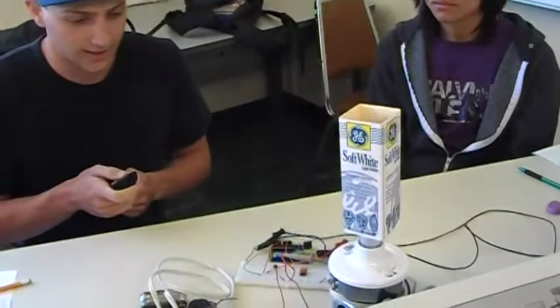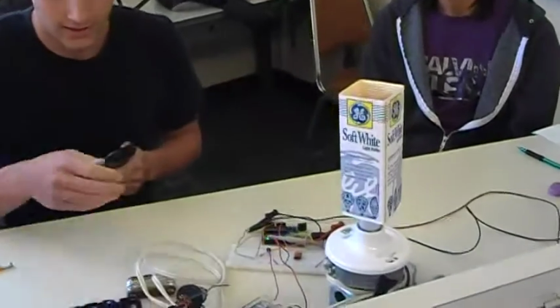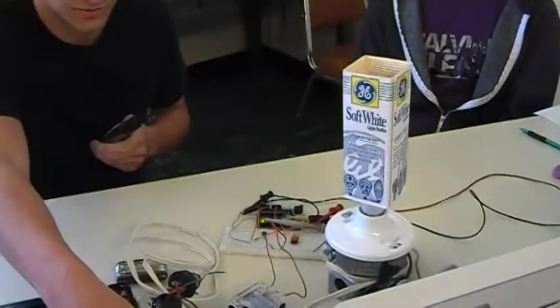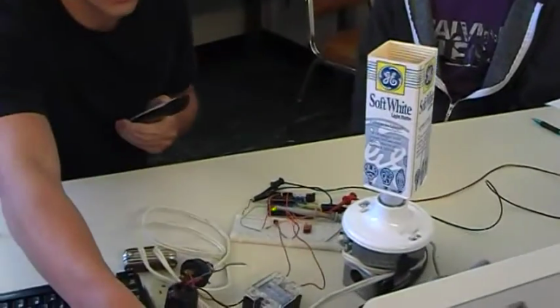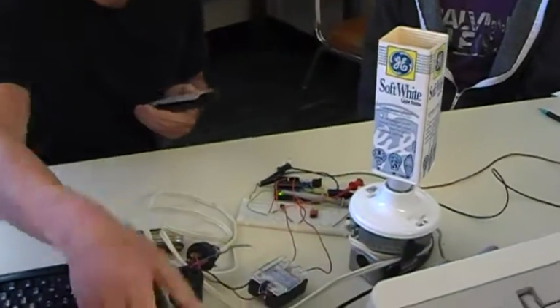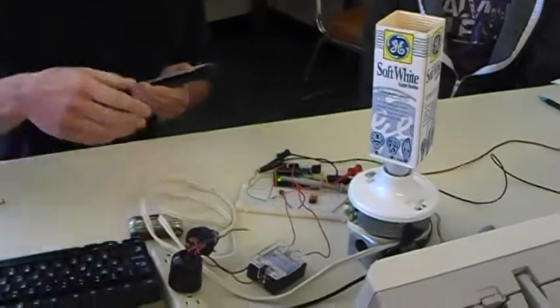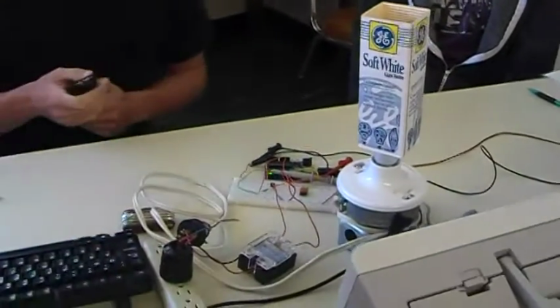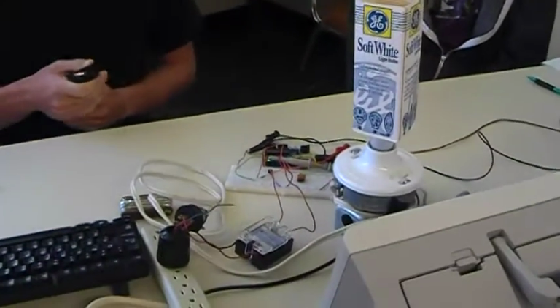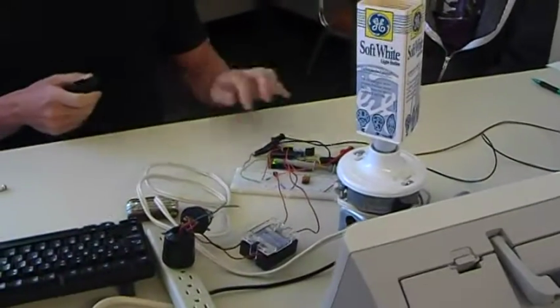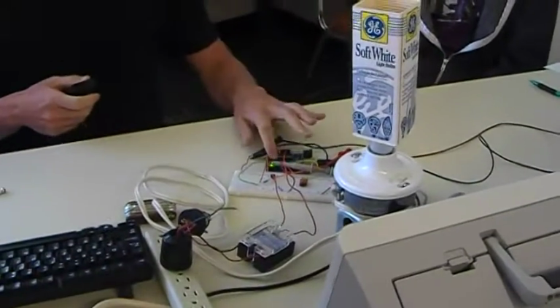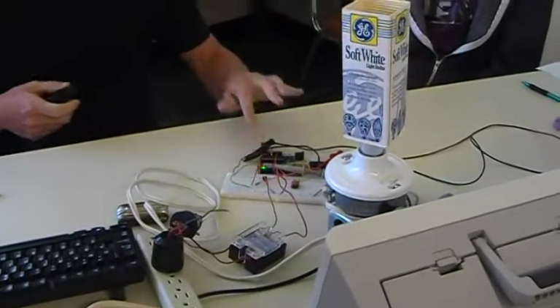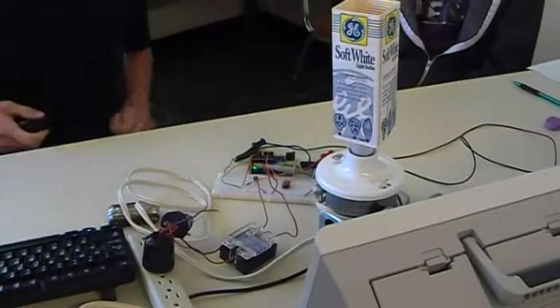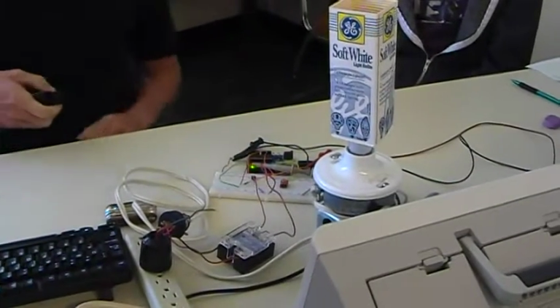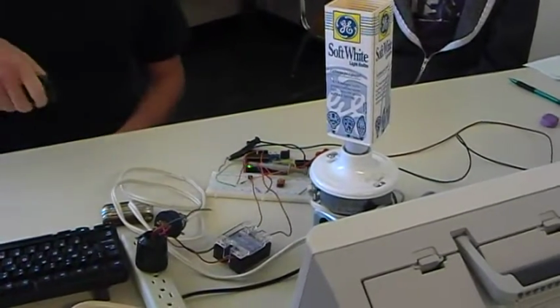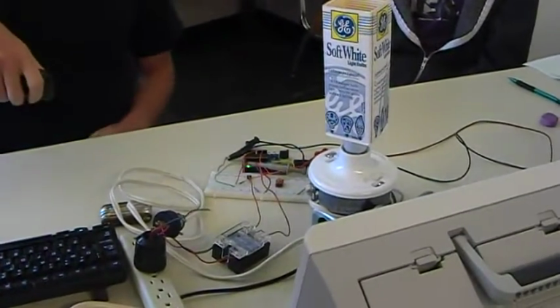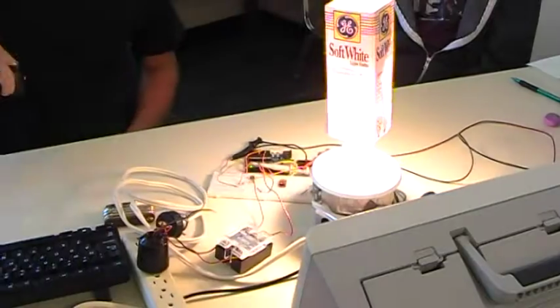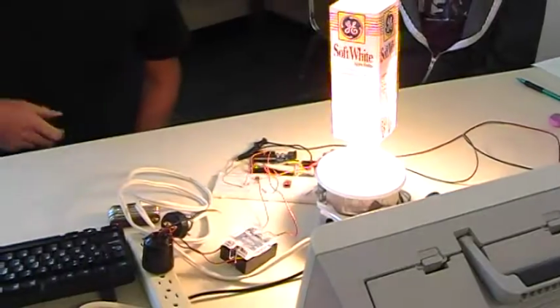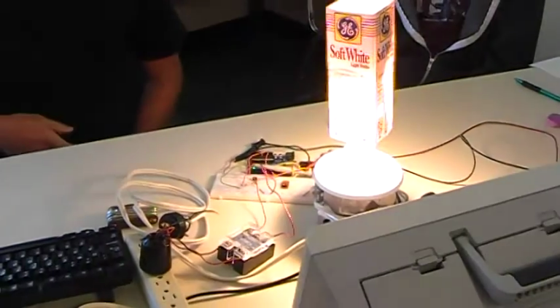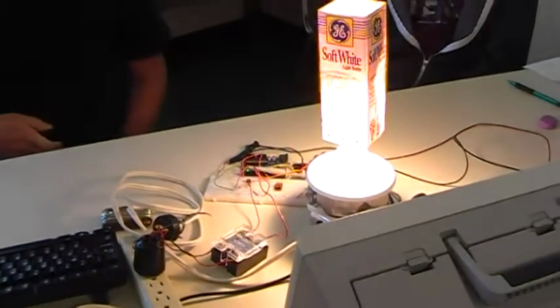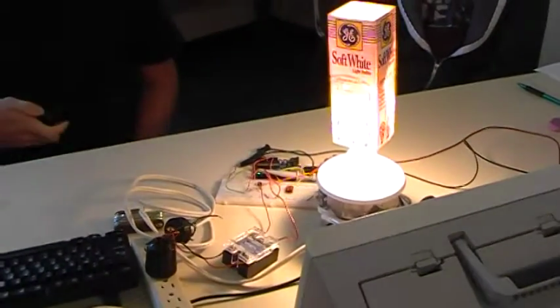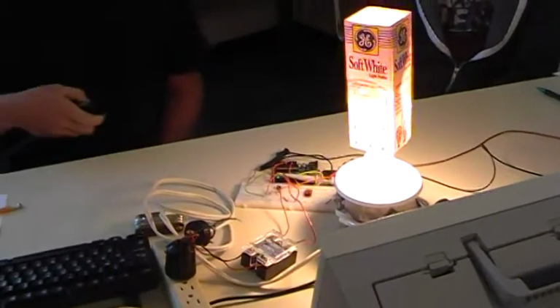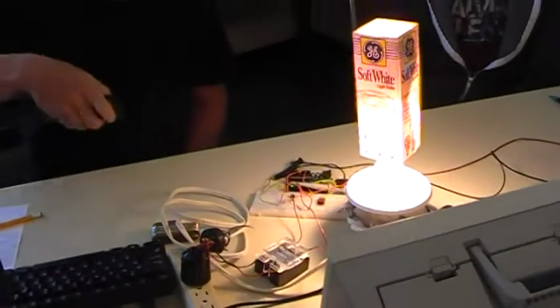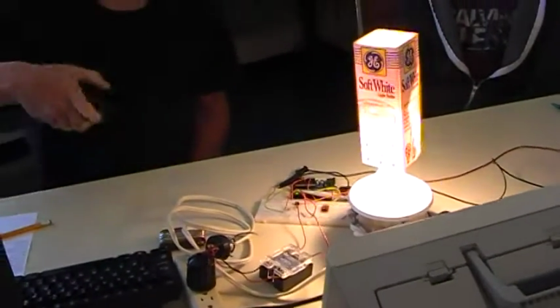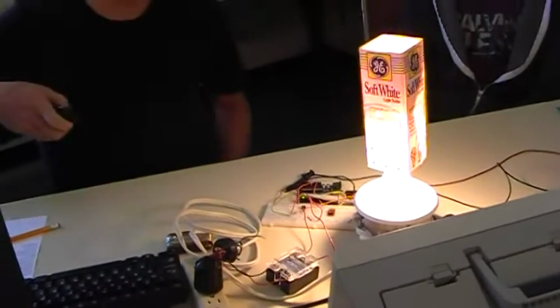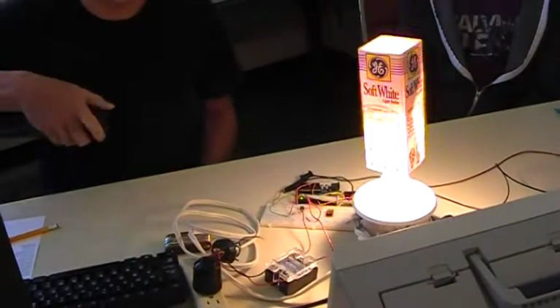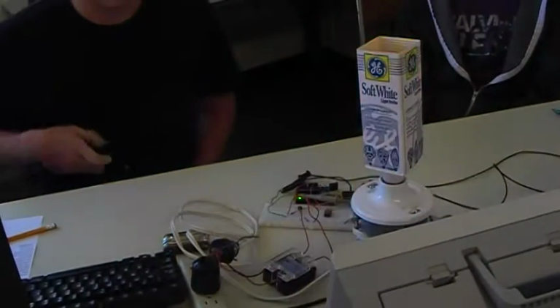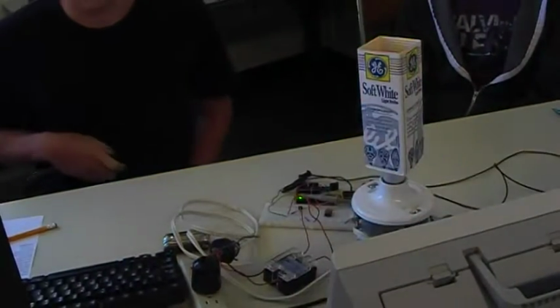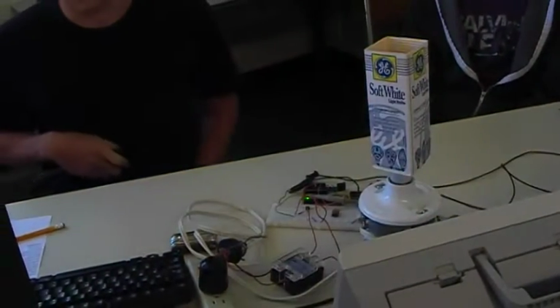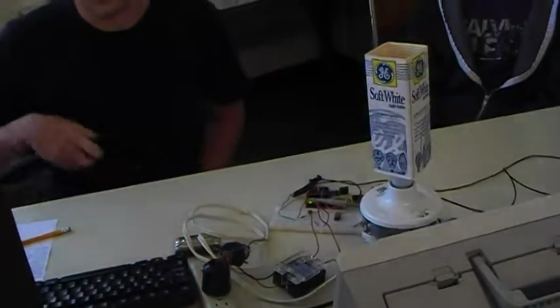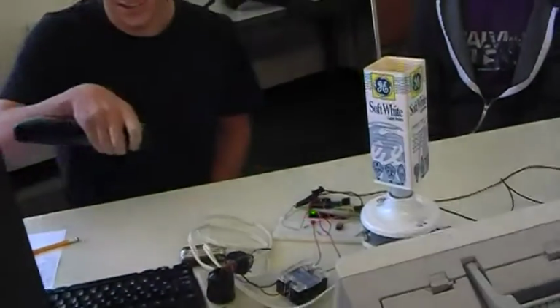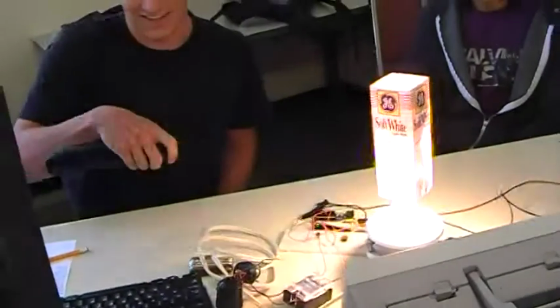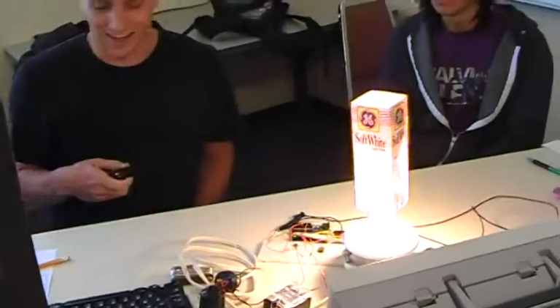We're going to turn this on. Load the program and... light's on. Light's off. Light's on.